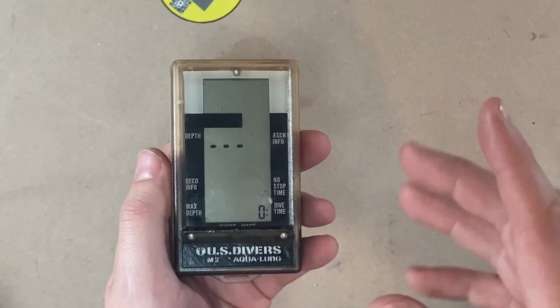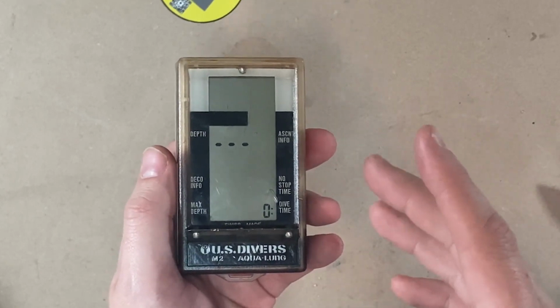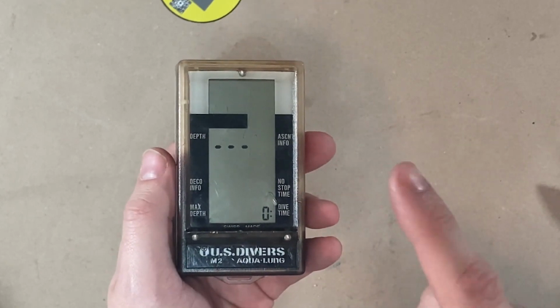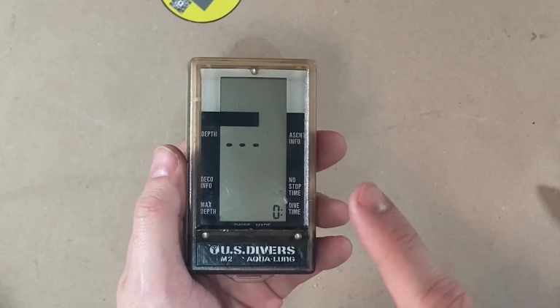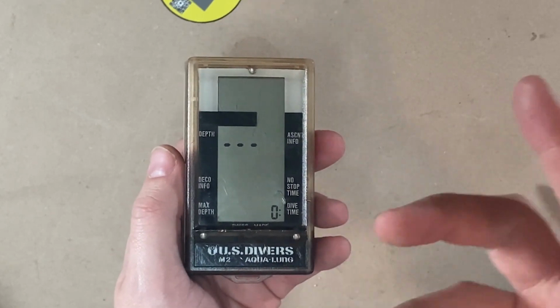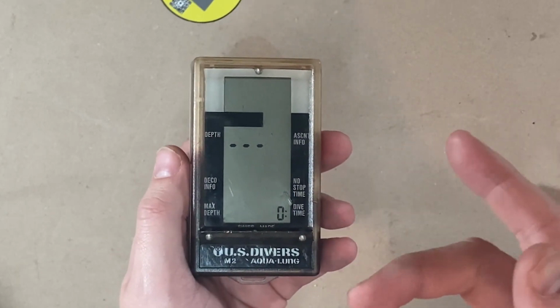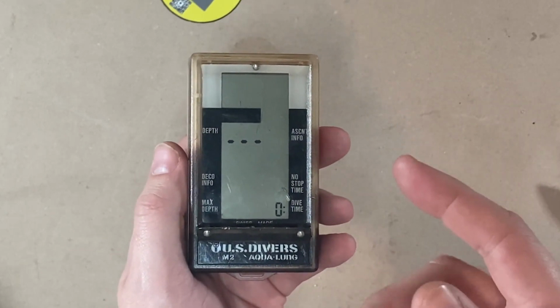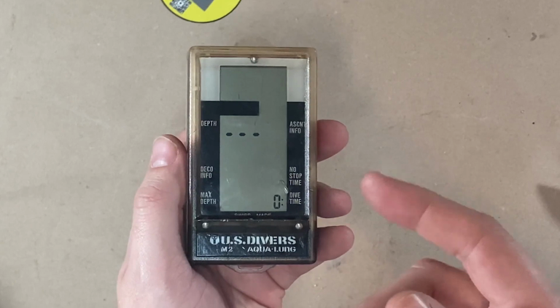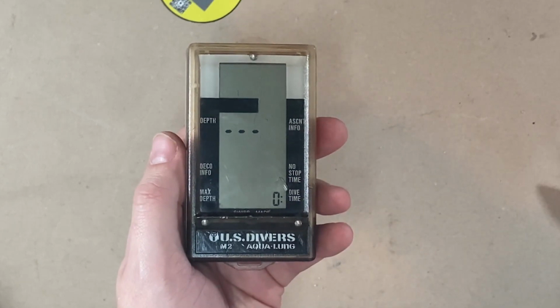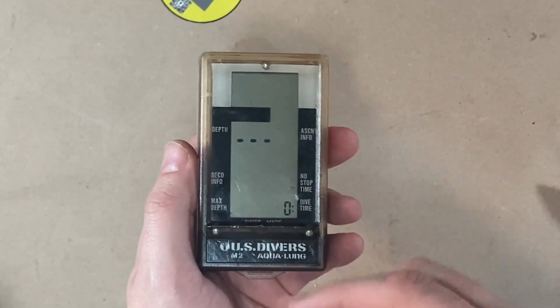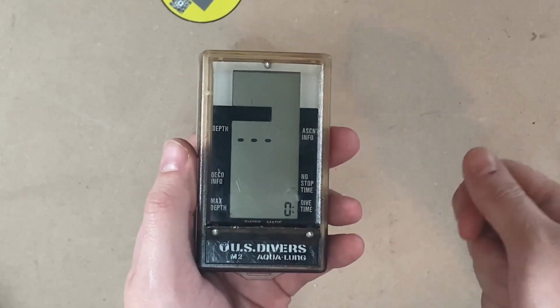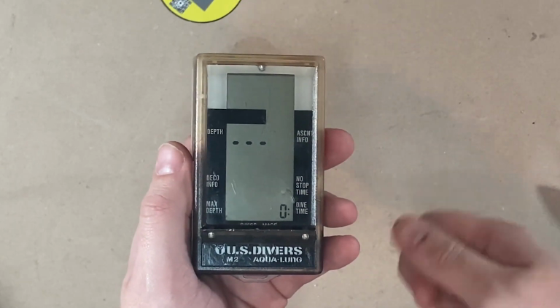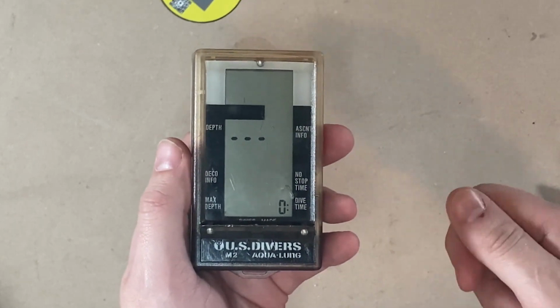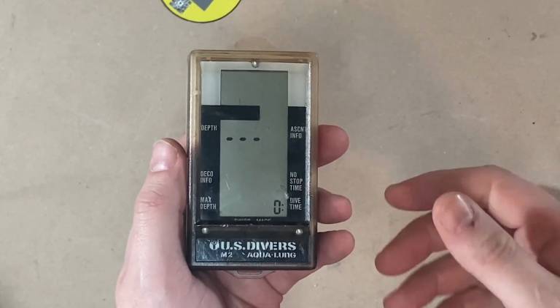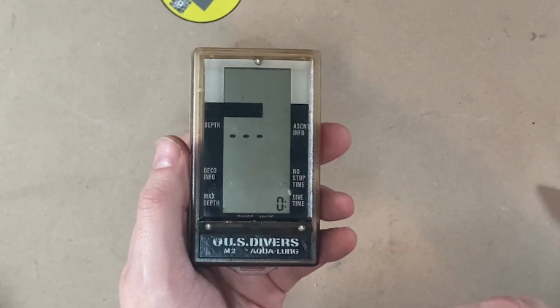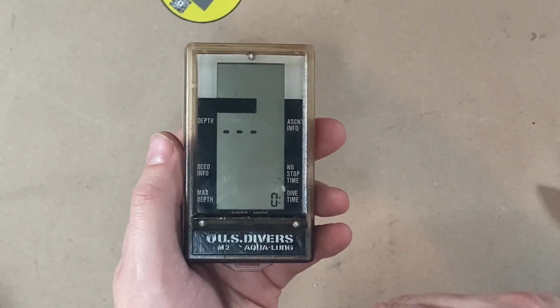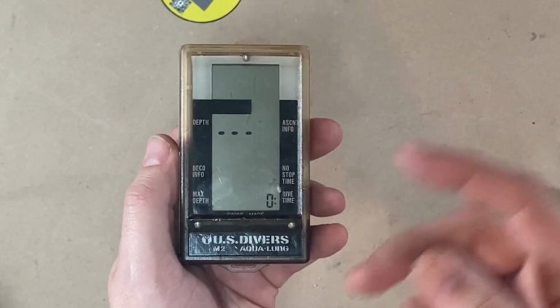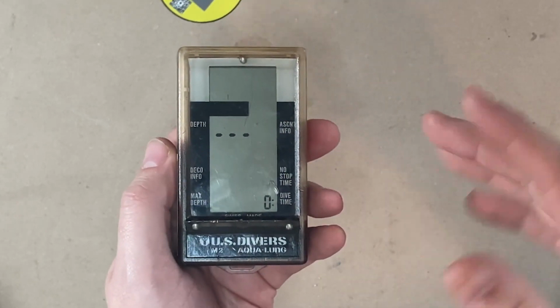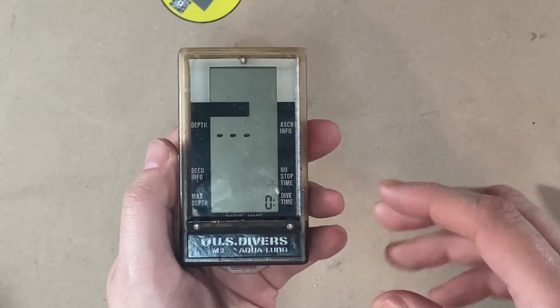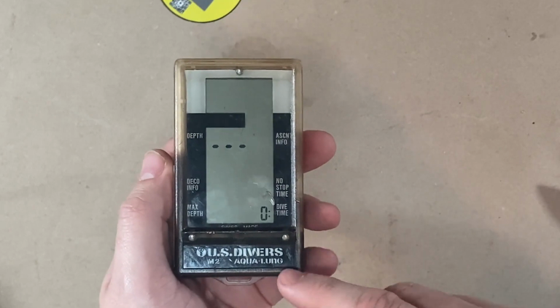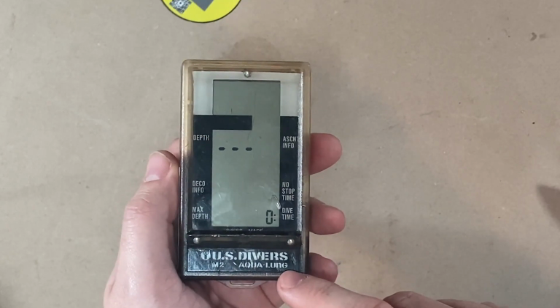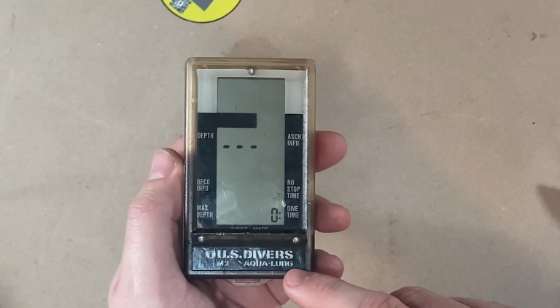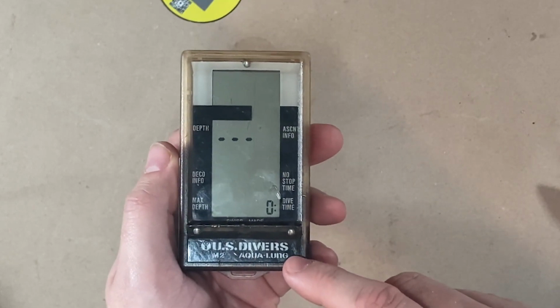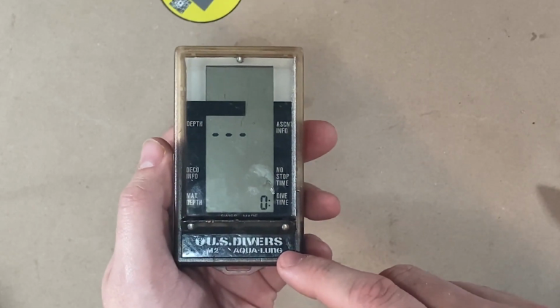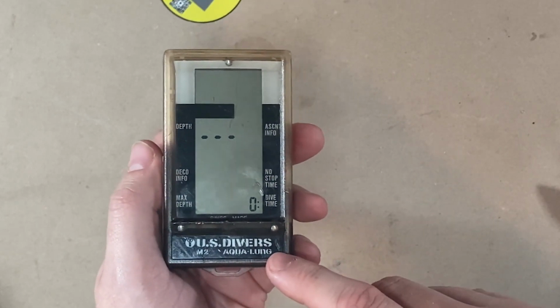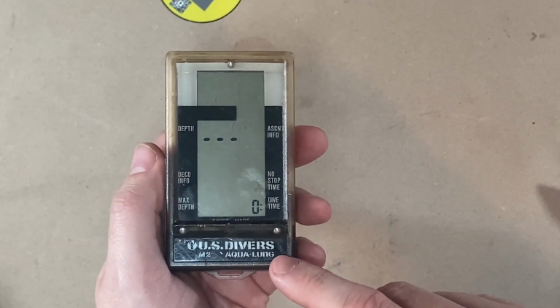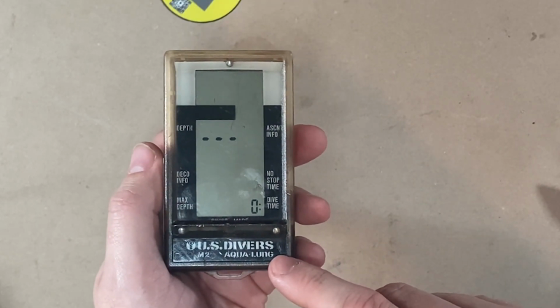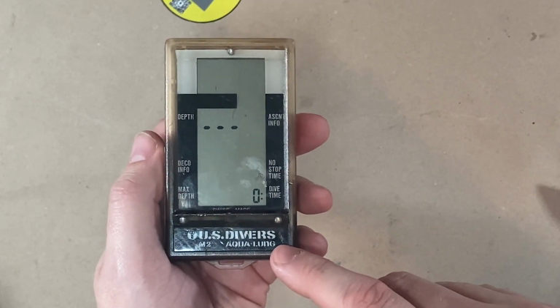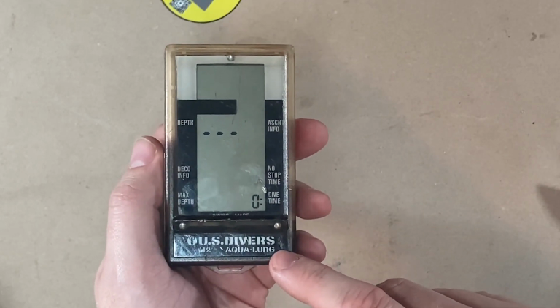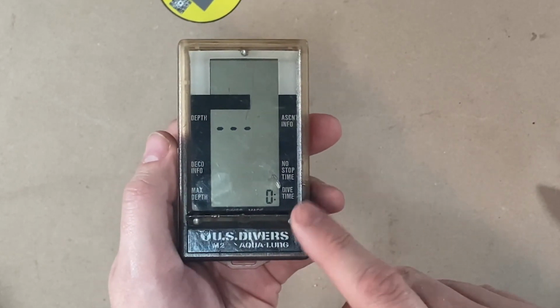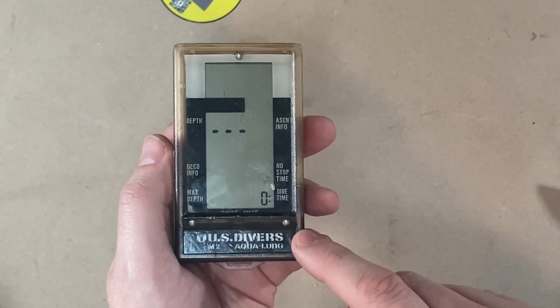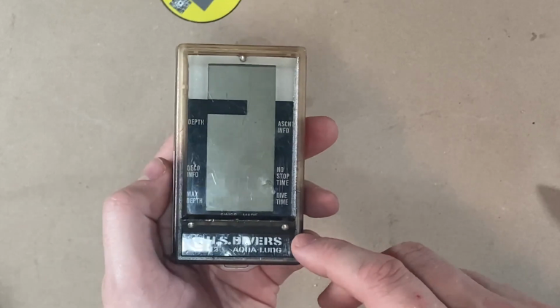It might not activate — at least some modern dive computers like mine, you can put in the water and it won't do anything until you get to five feet or so. And it's February in New Hampshire, so I'm not getting in any actual water right now. So we'll just try it in the sink.